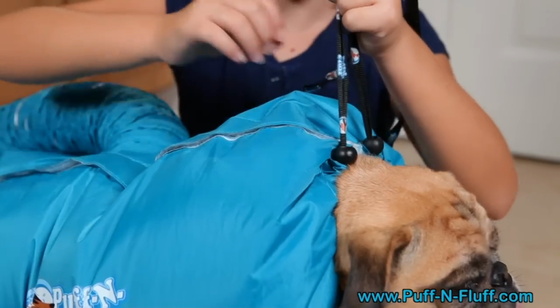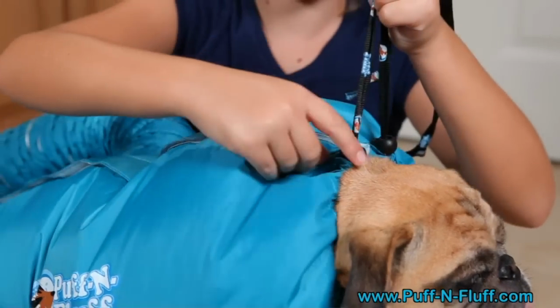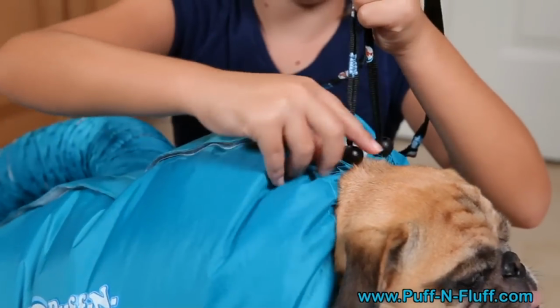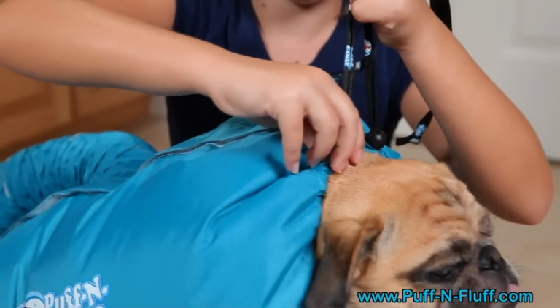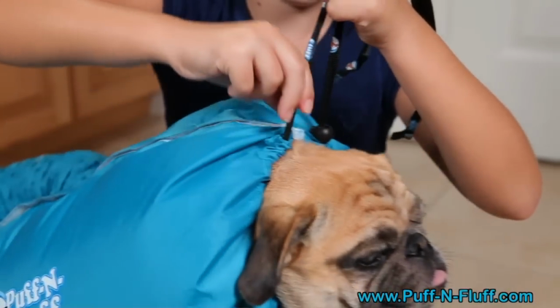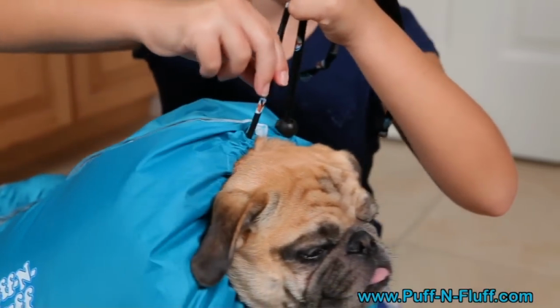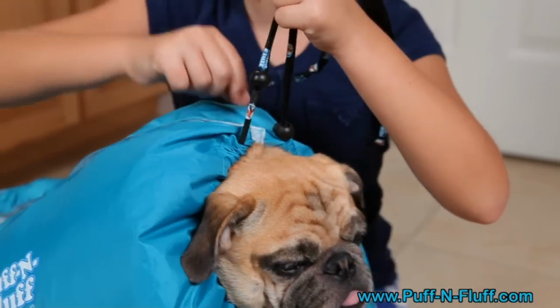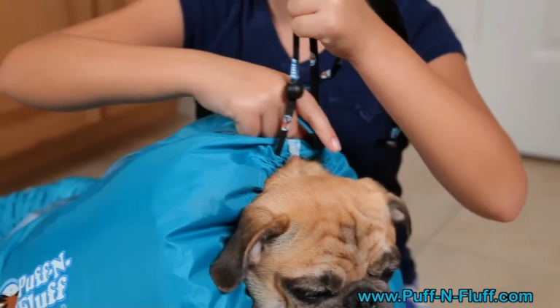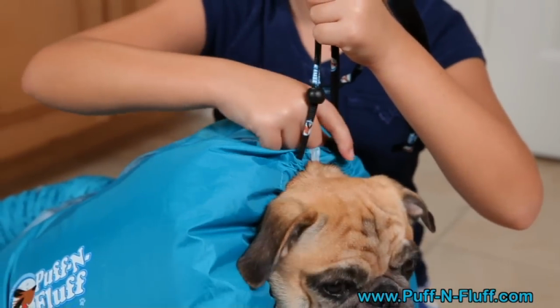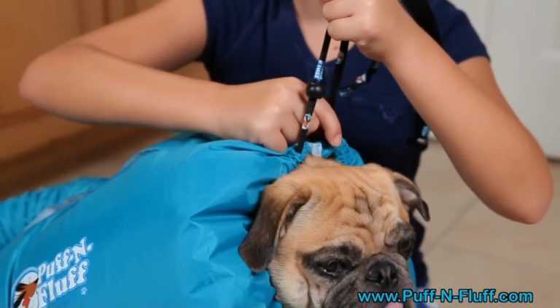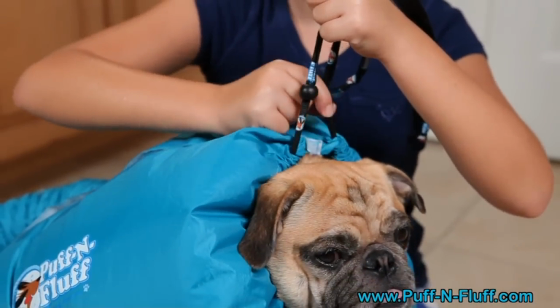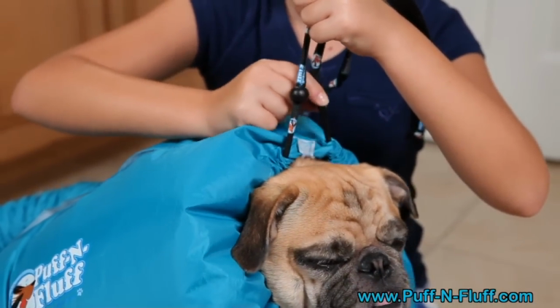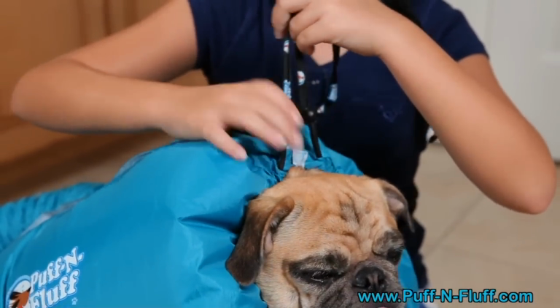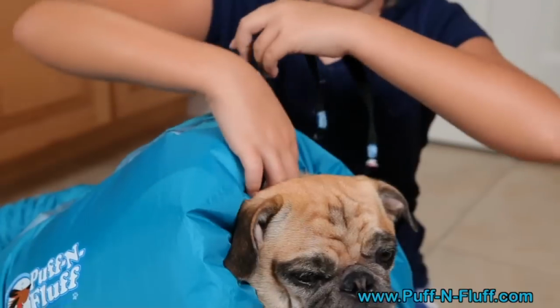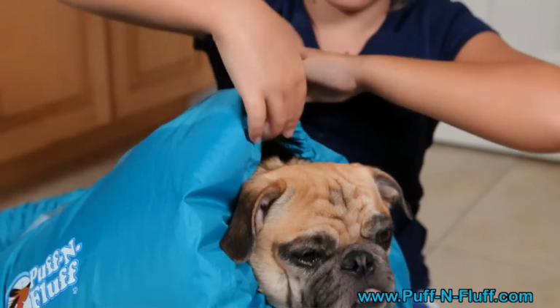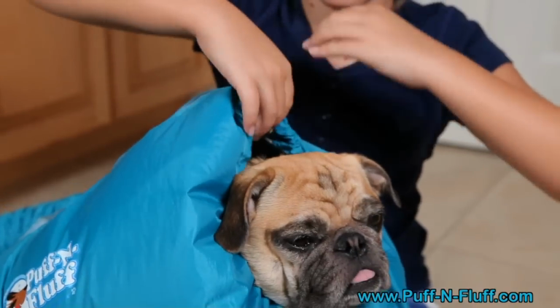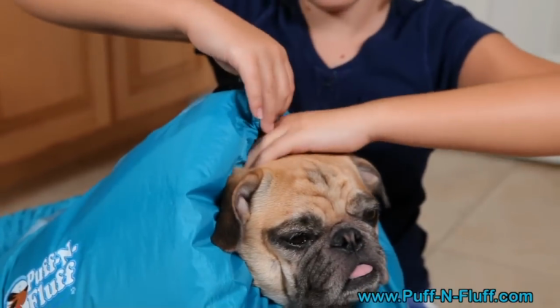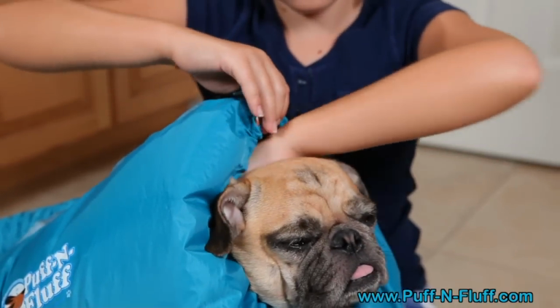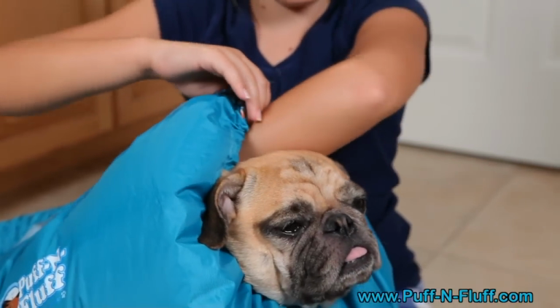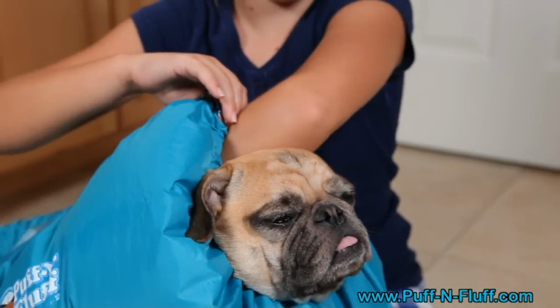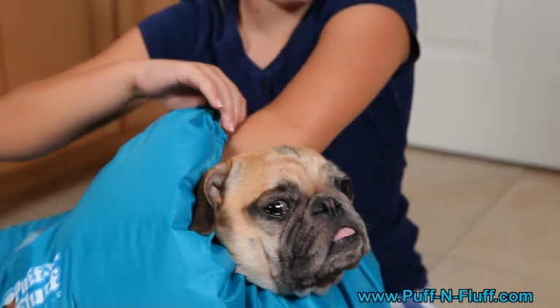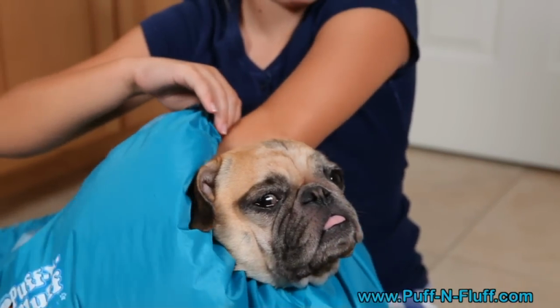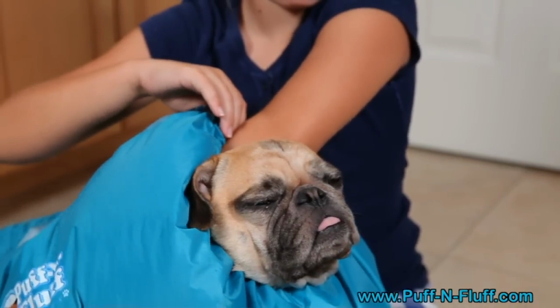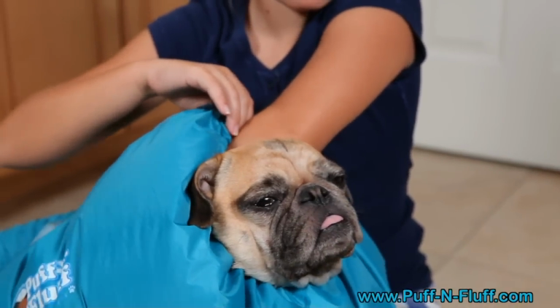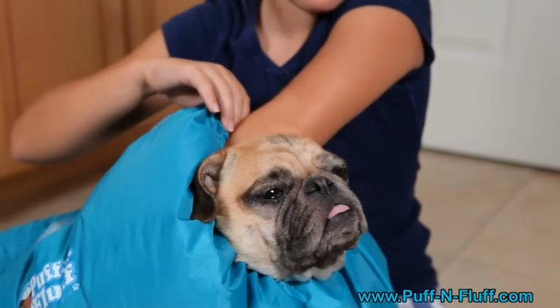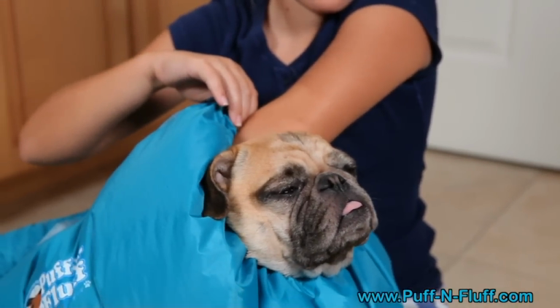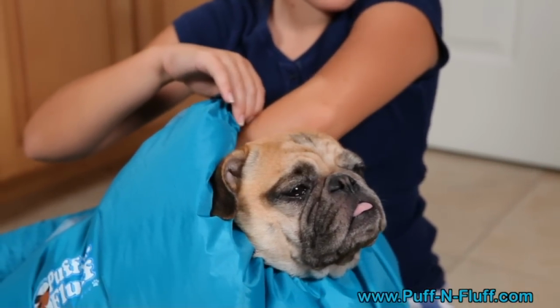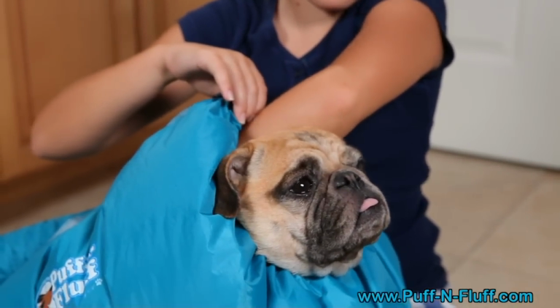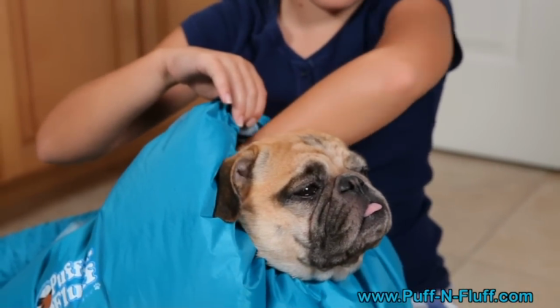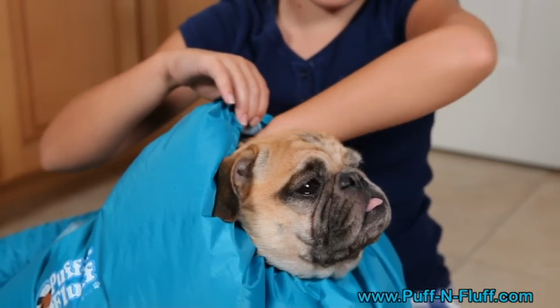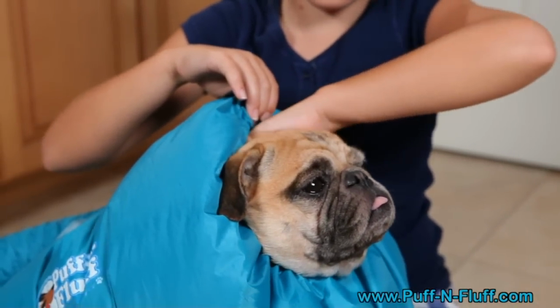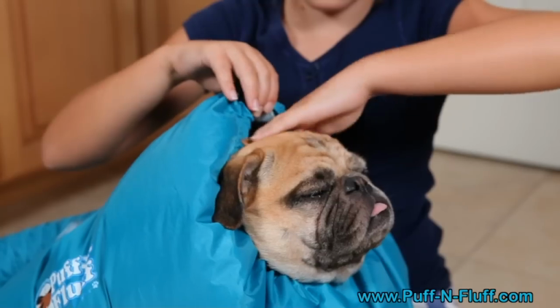After a few minutes, loosen the drawstring on the neck or tail and reach in to feel the air. Make sure the temperature is not too hot. You can also check to see if your dog is completely dry.